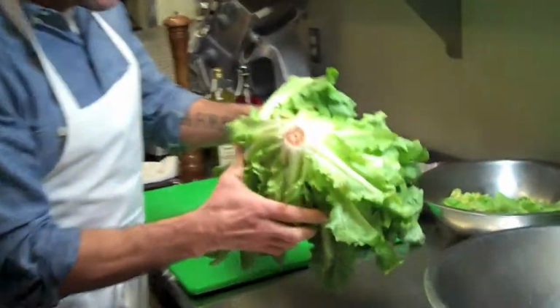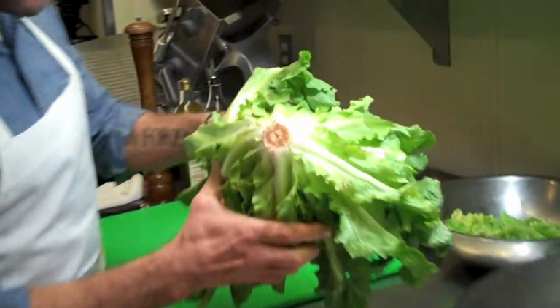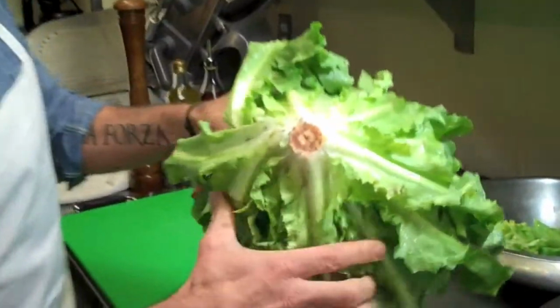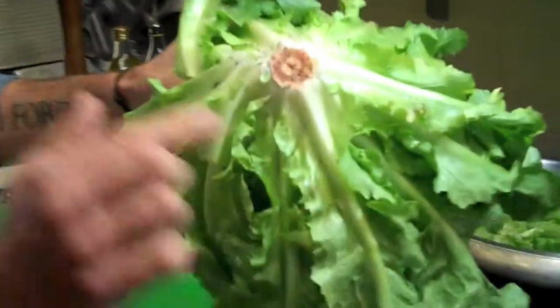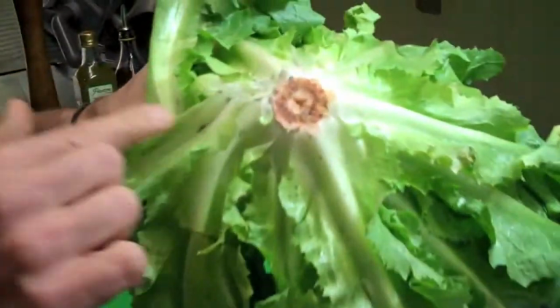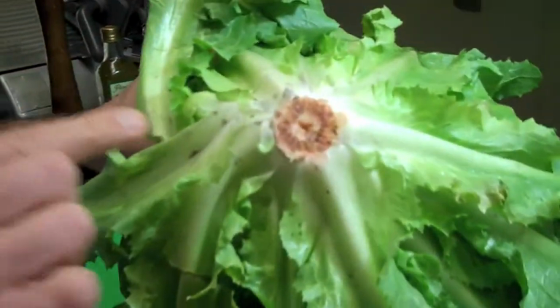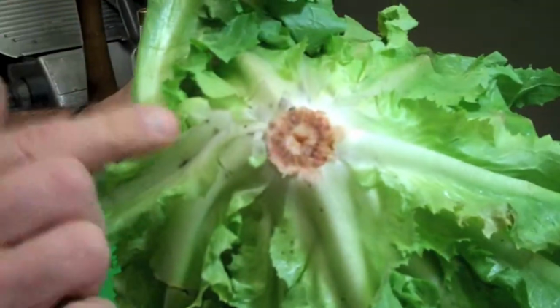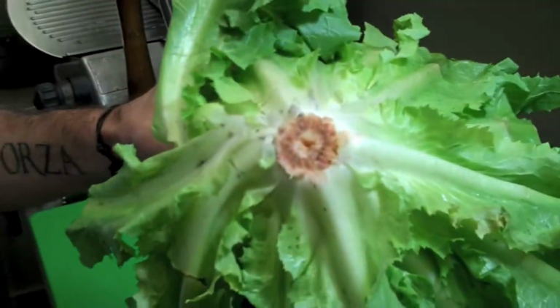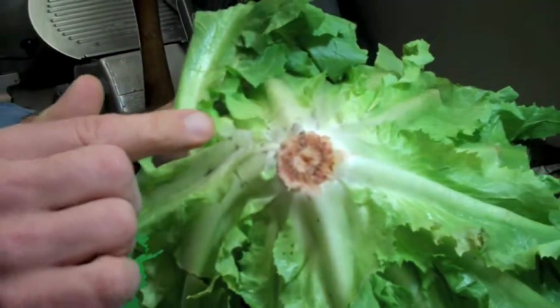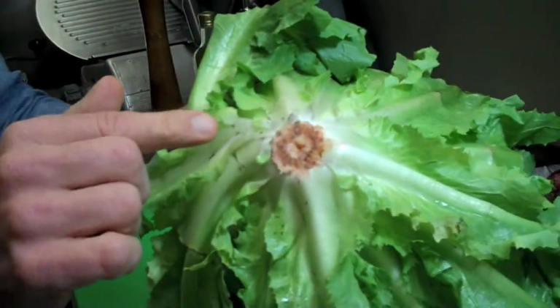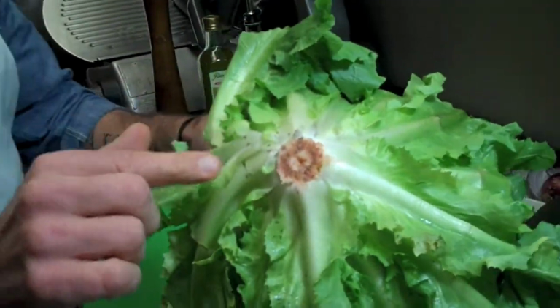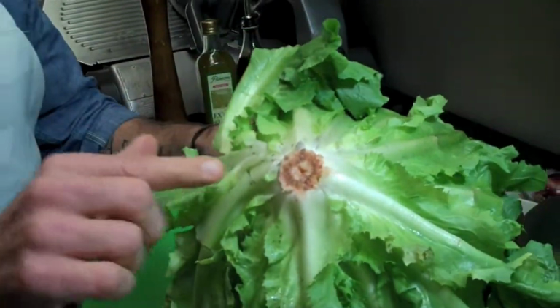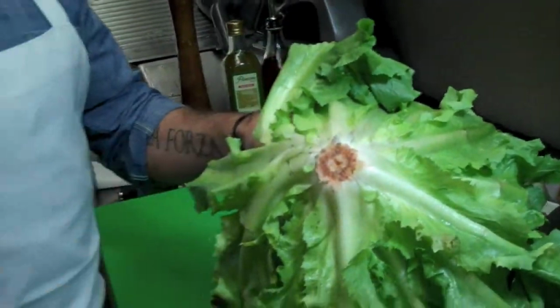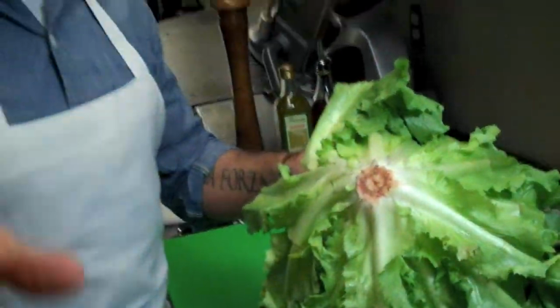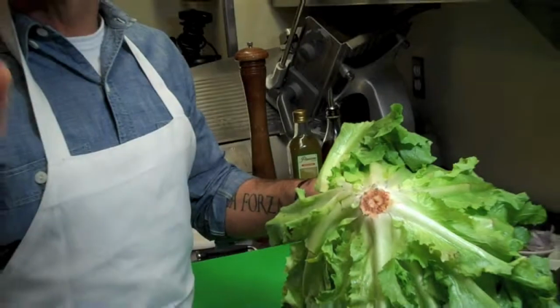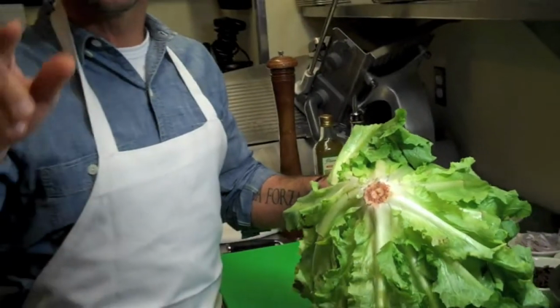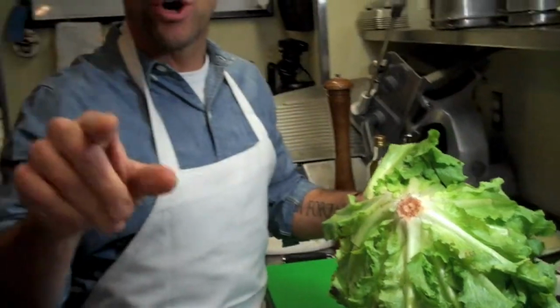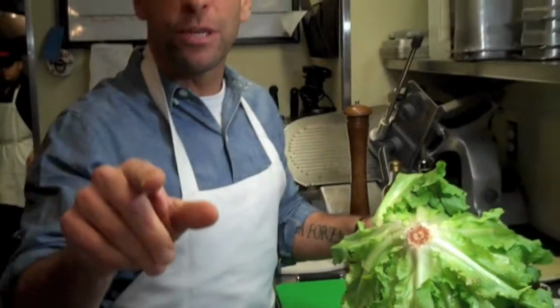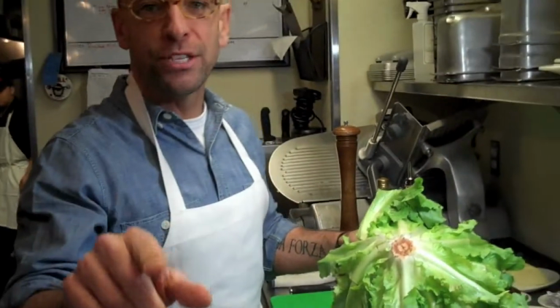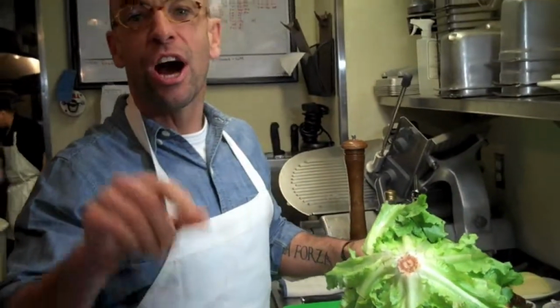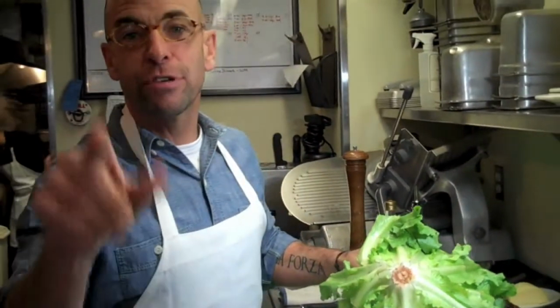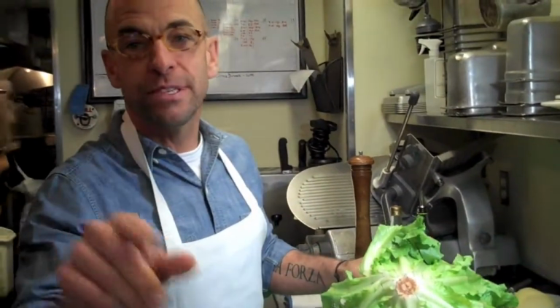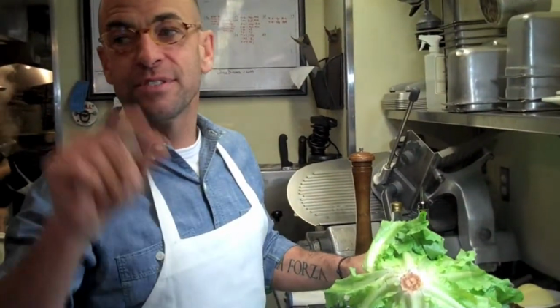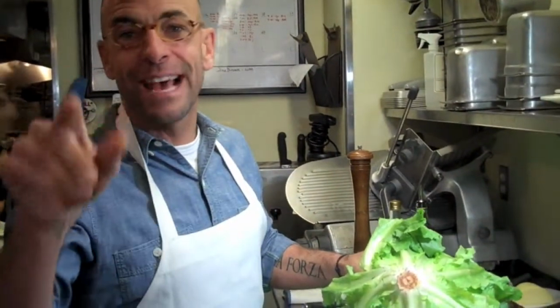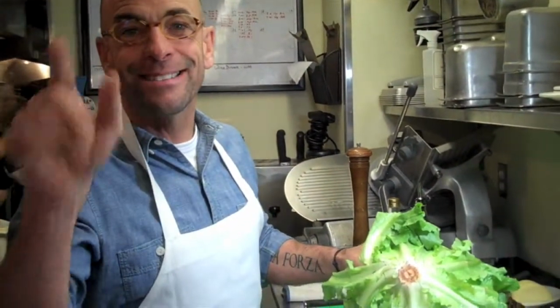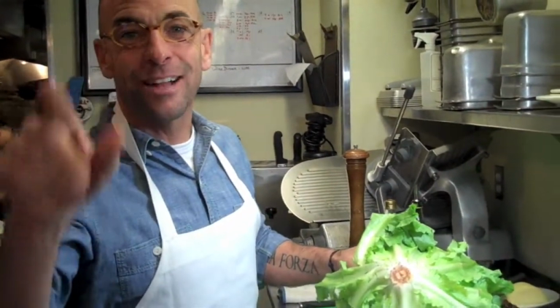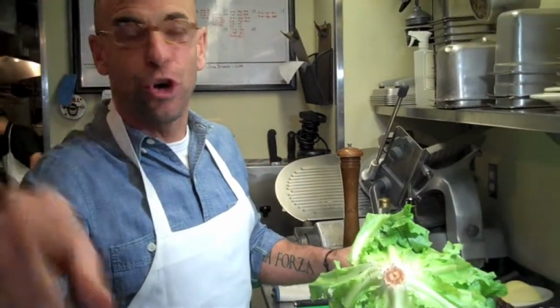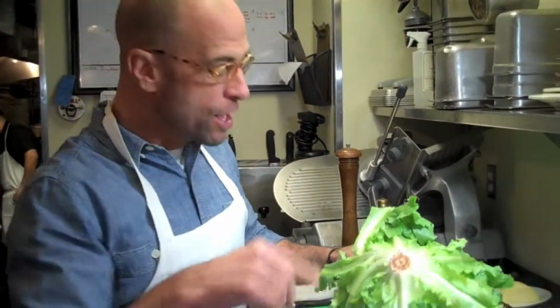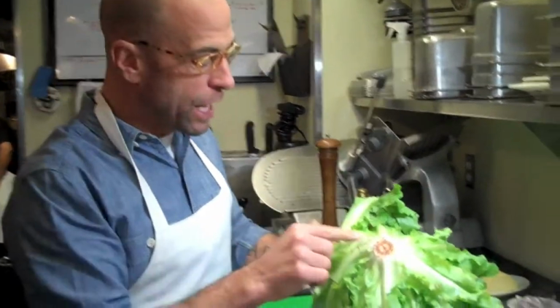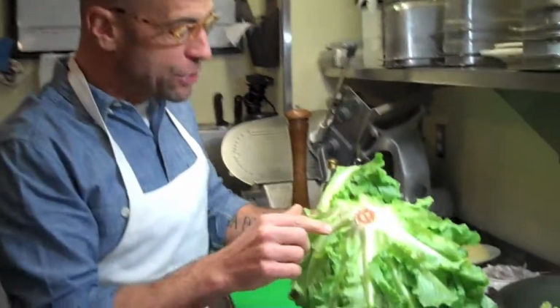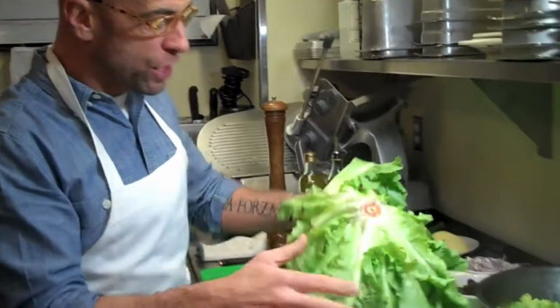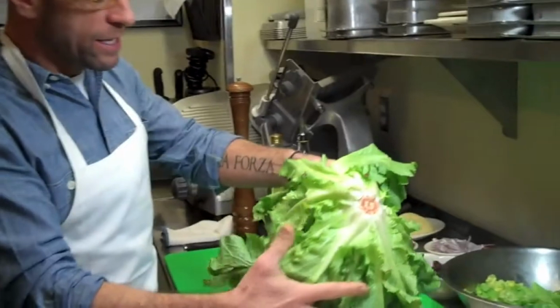You see this escarole? Escarole is very sandy. Sand is nice when you're going to the beach, but on it is not good. So you got to make sure you clean this.